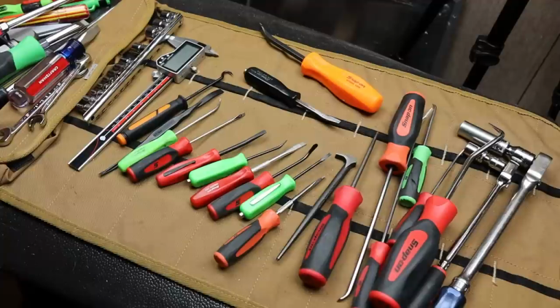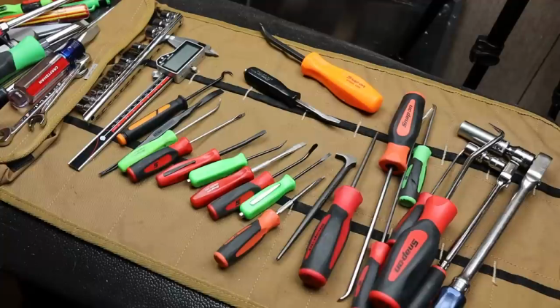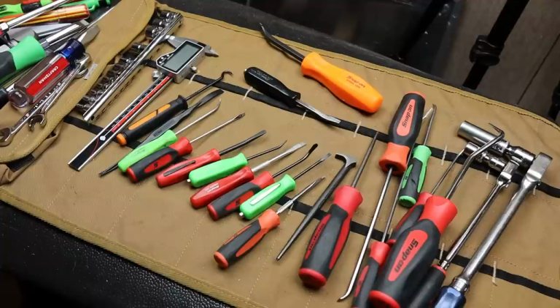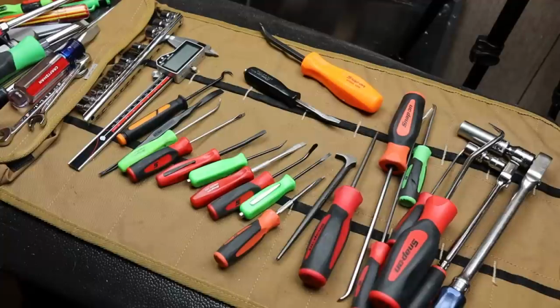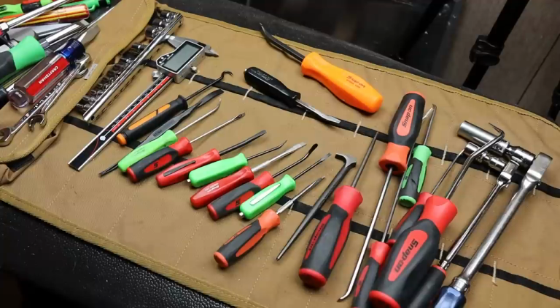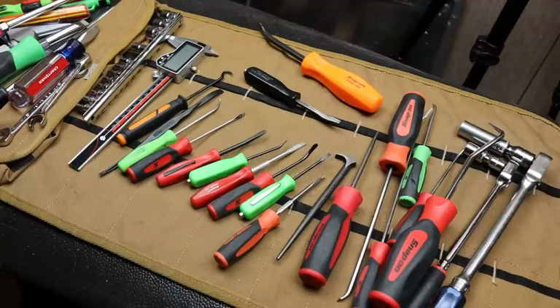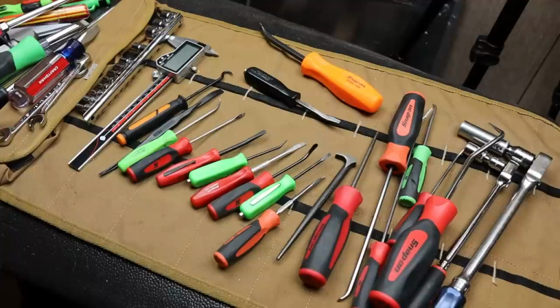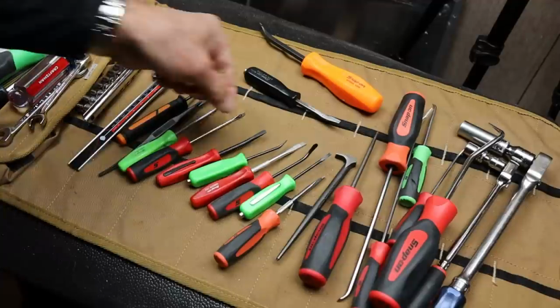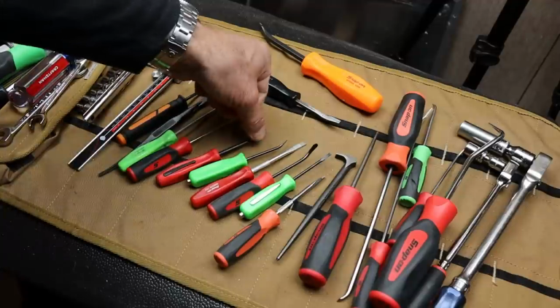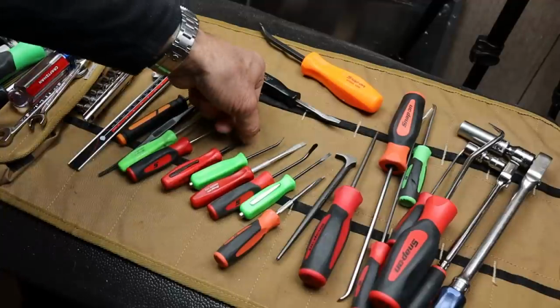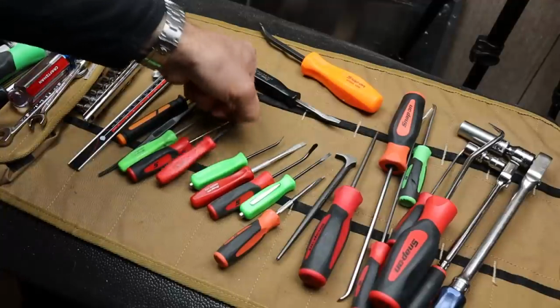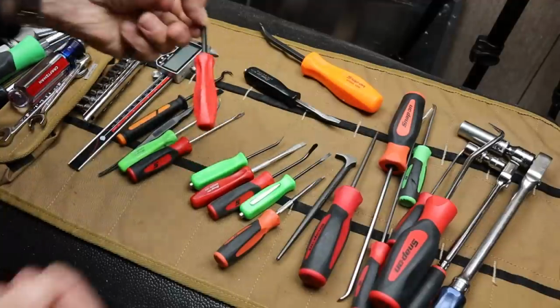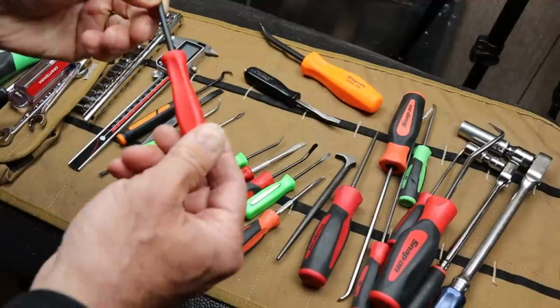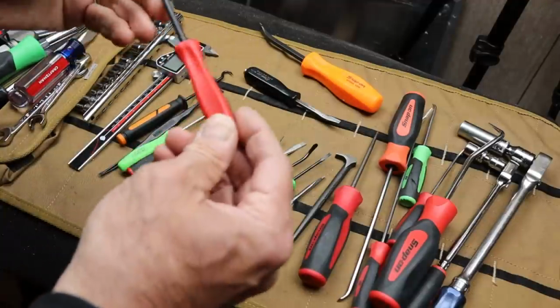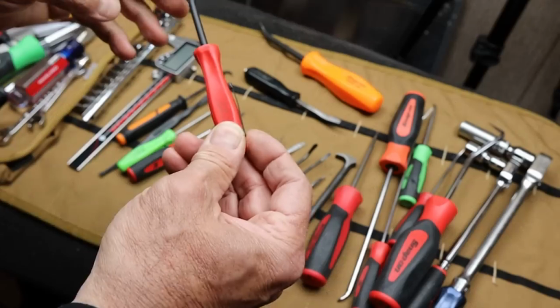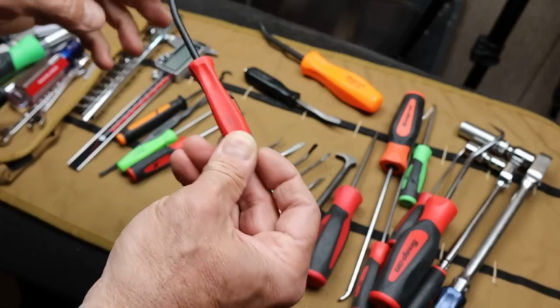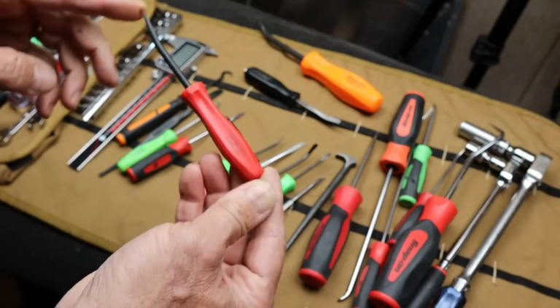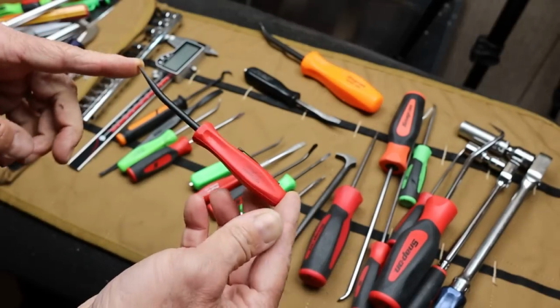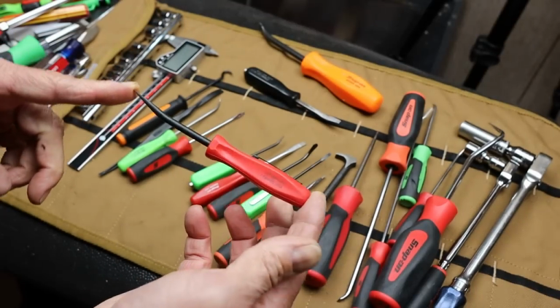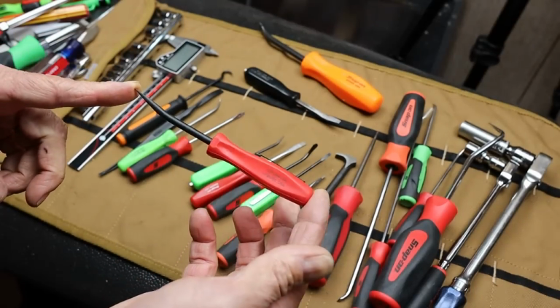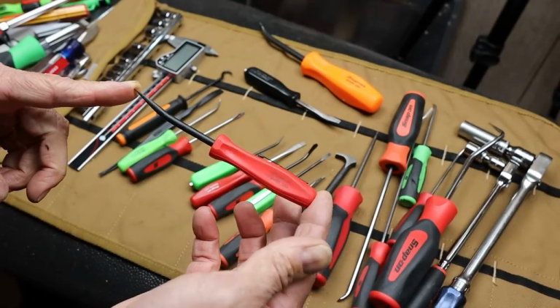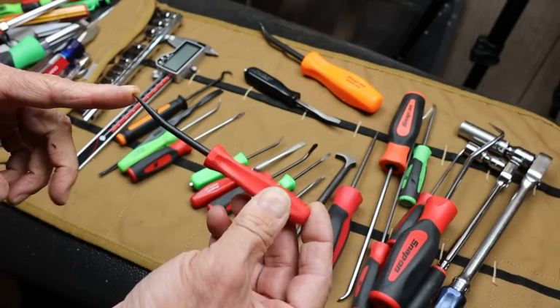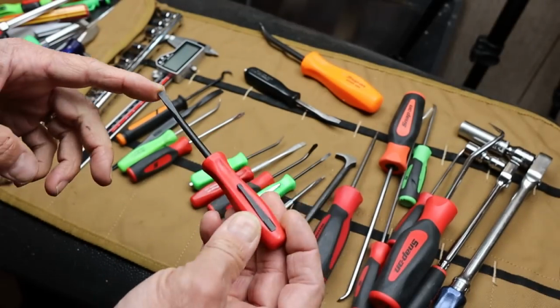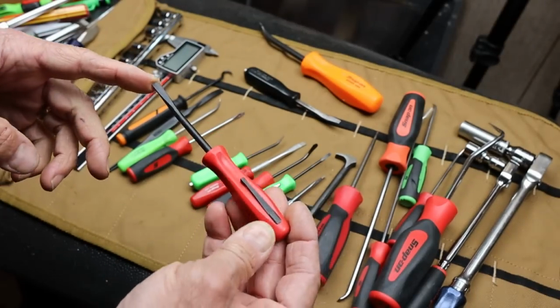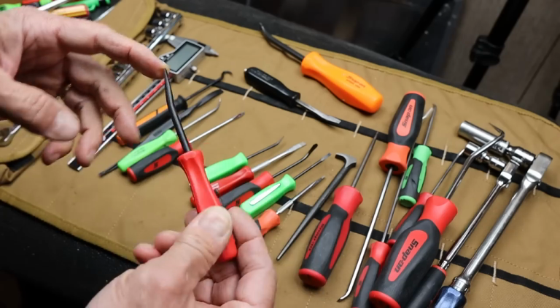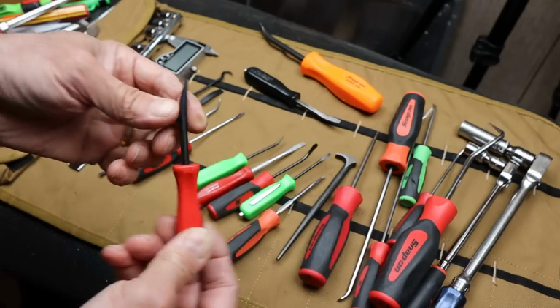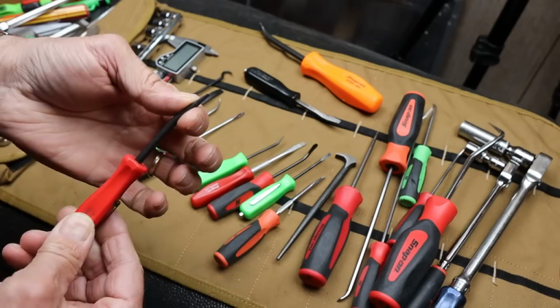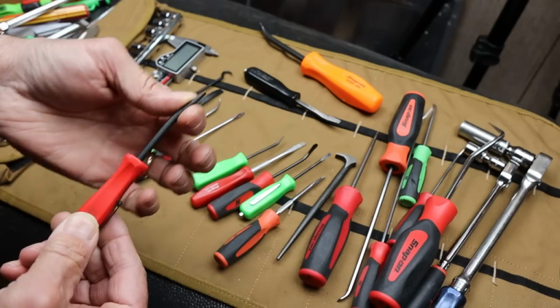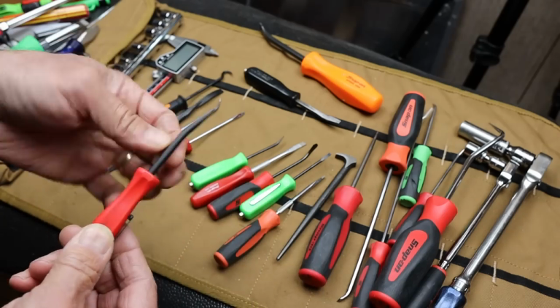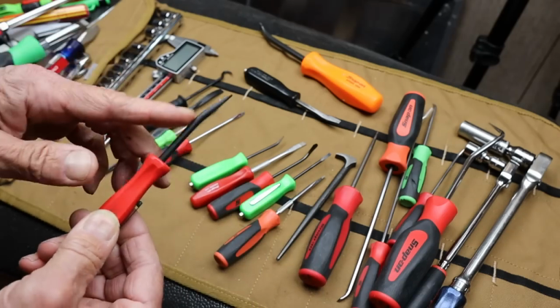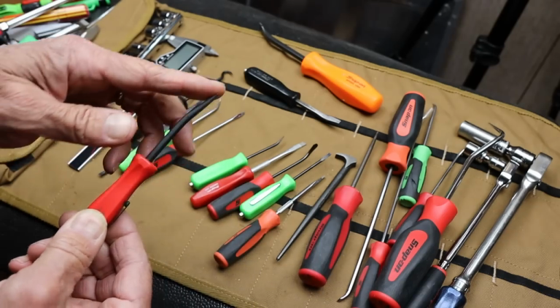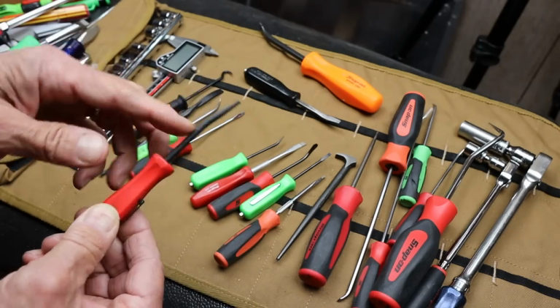Howdy folks, Doc here with Last Best Tool. Well, I finally got one — I got one of the Snap-on Mini Pry Bars. In this case, red handle with the angled tip.